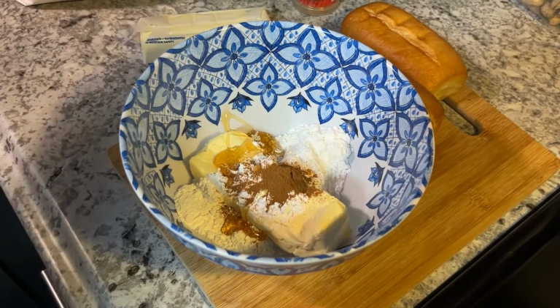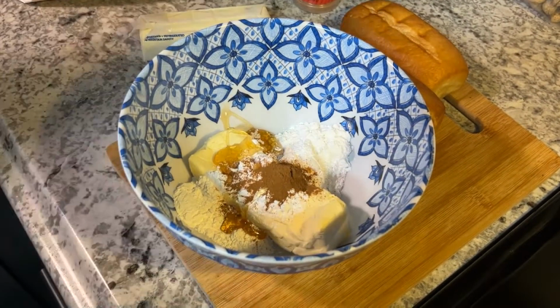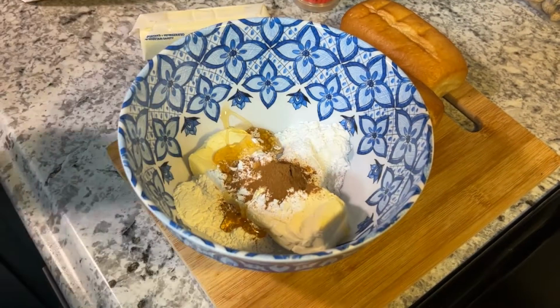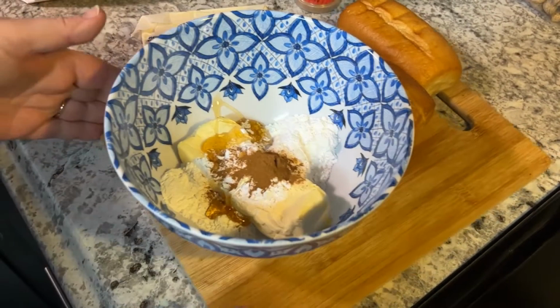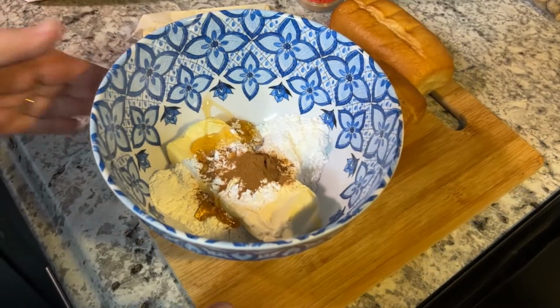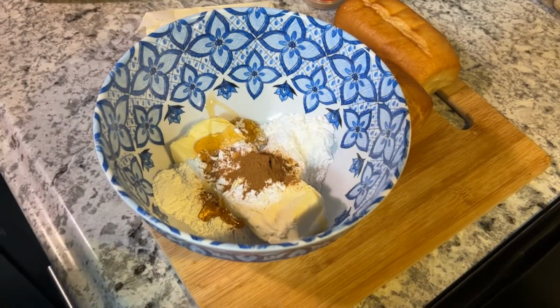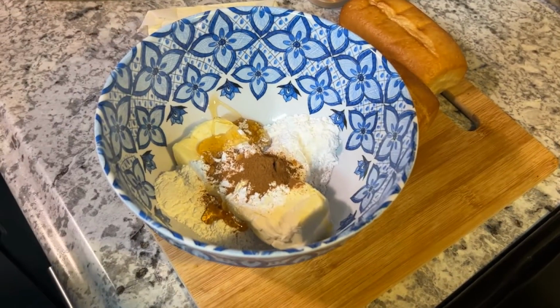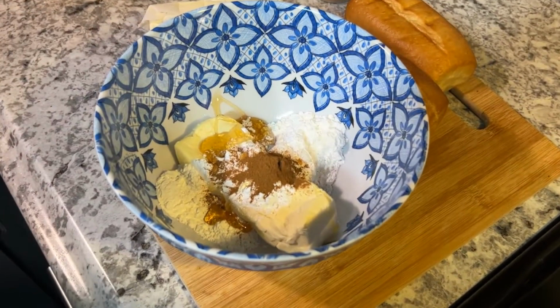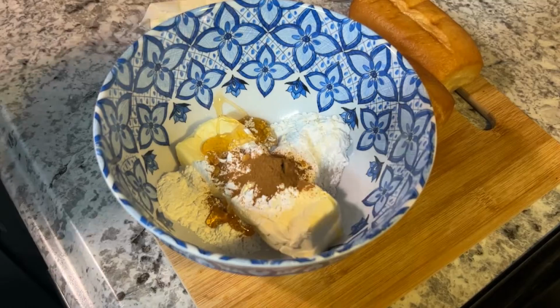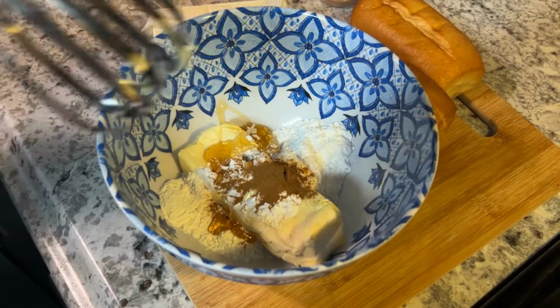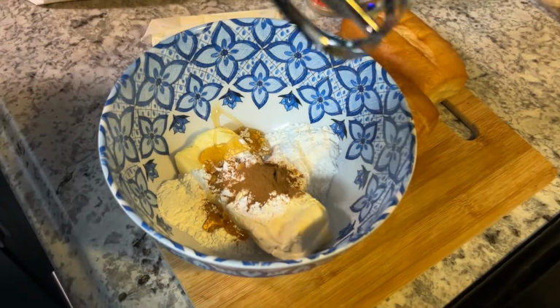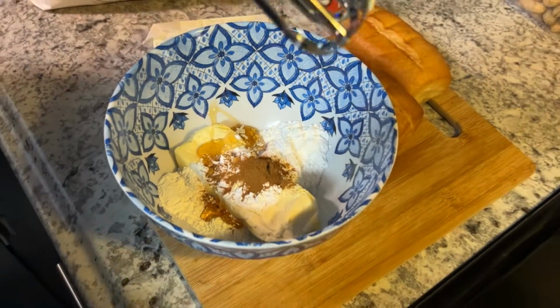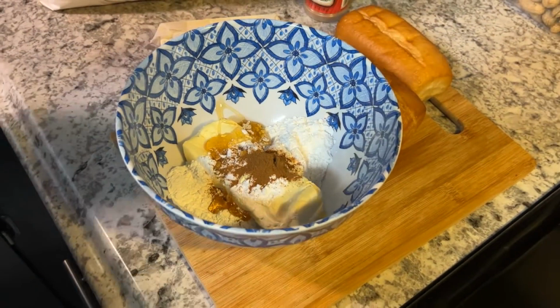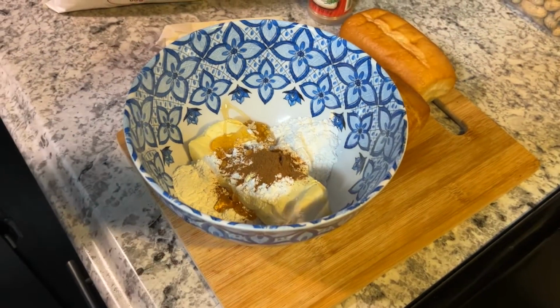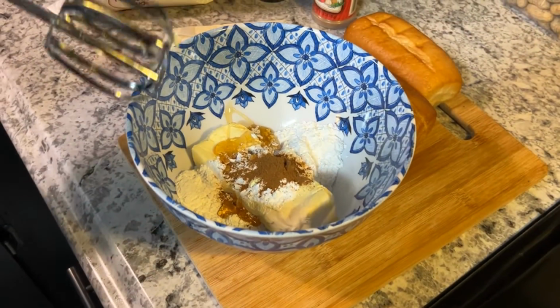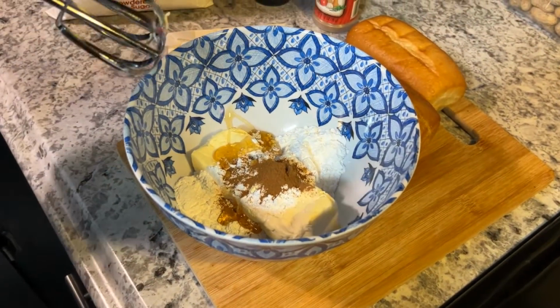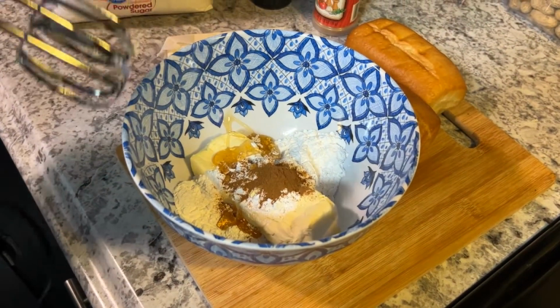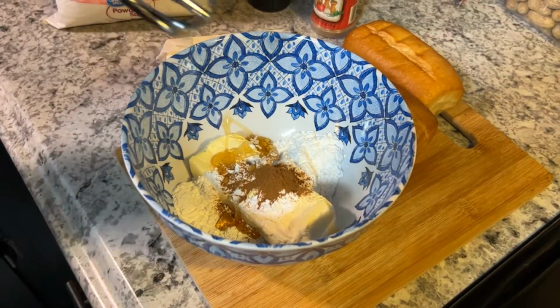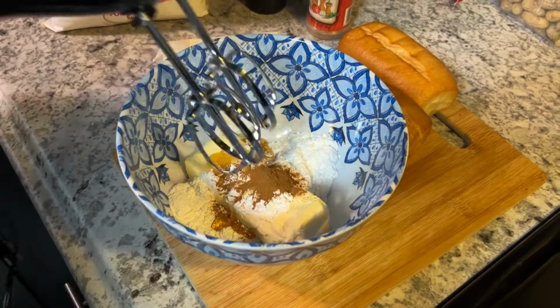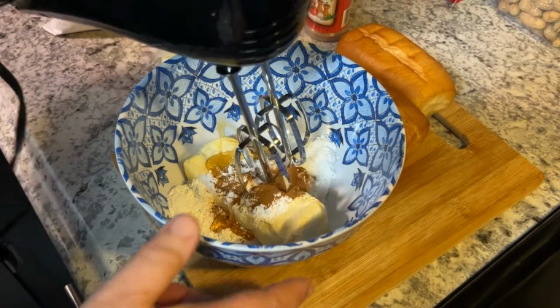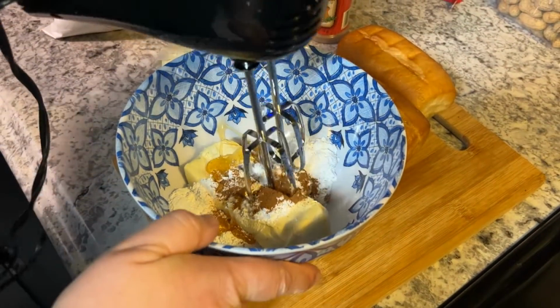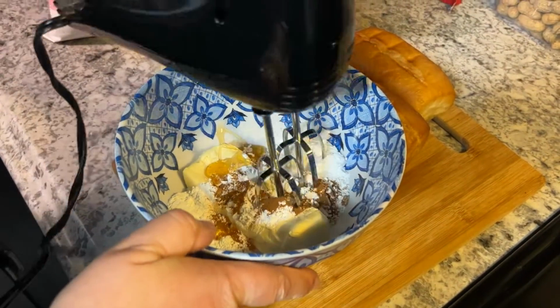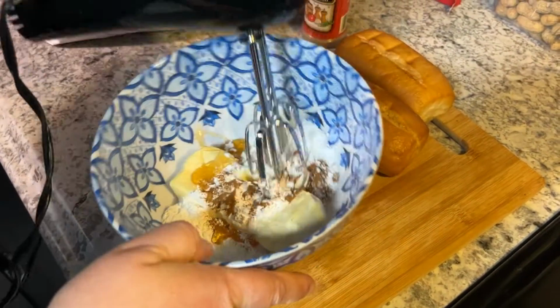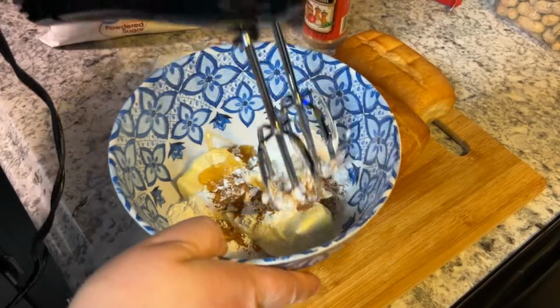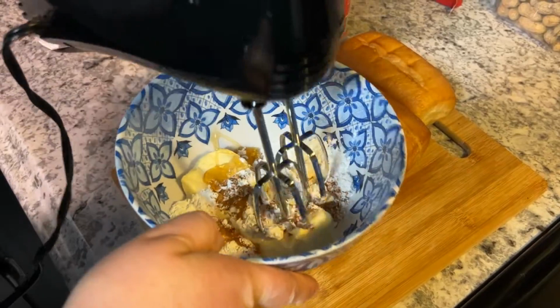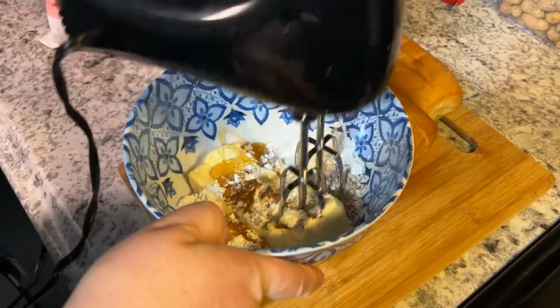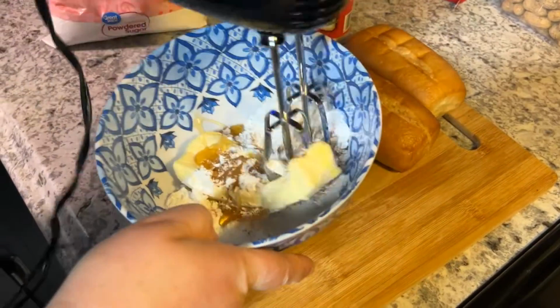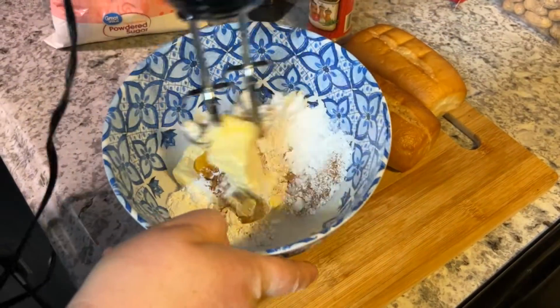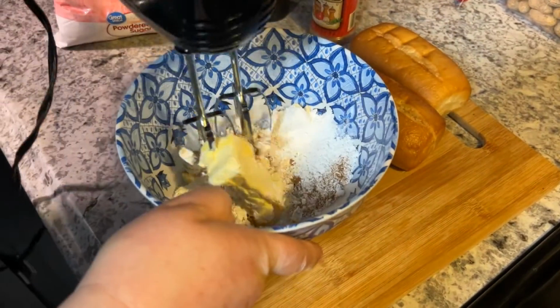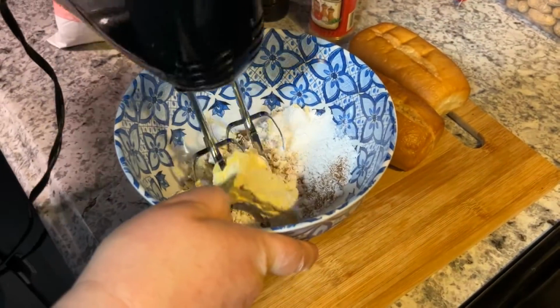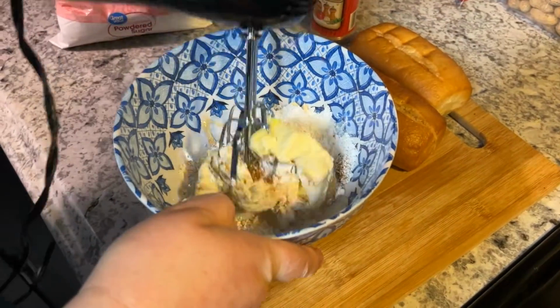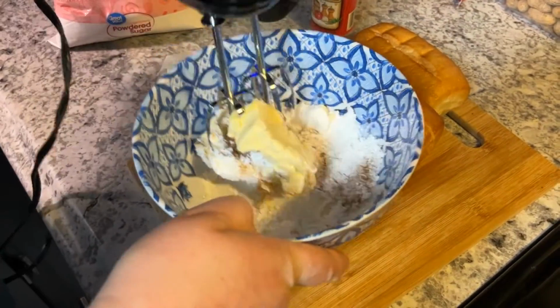That cinnamon smells good. So I'm gonna take my mixer on low and mix this up.